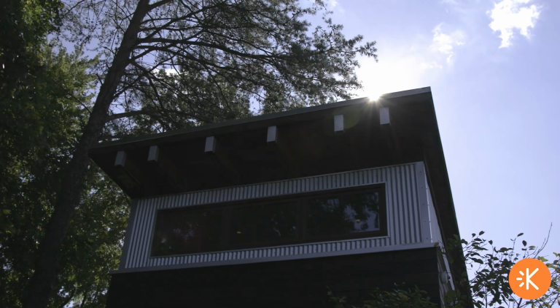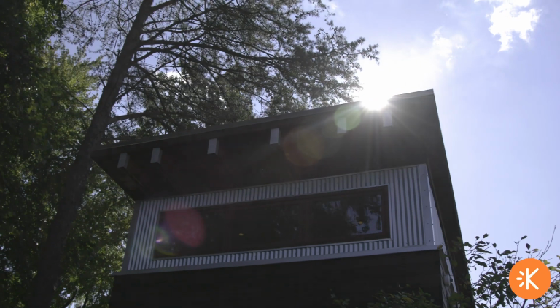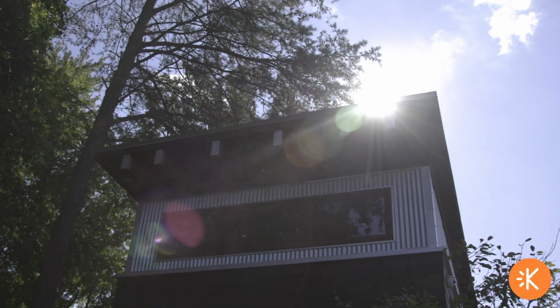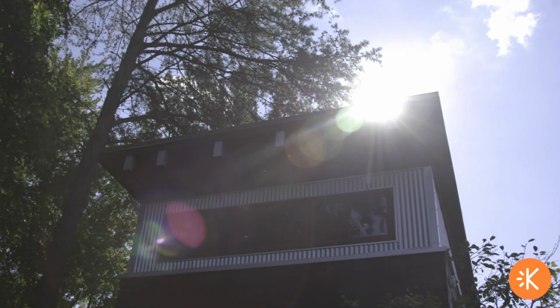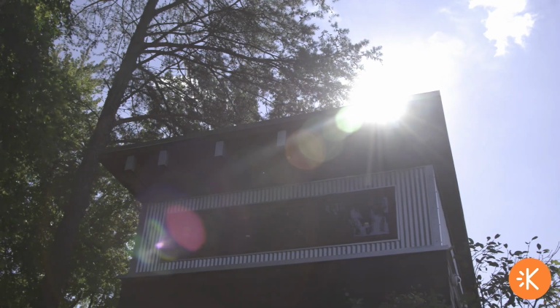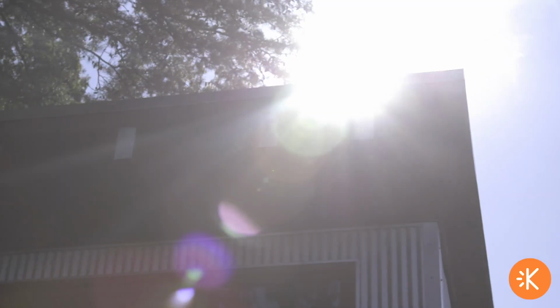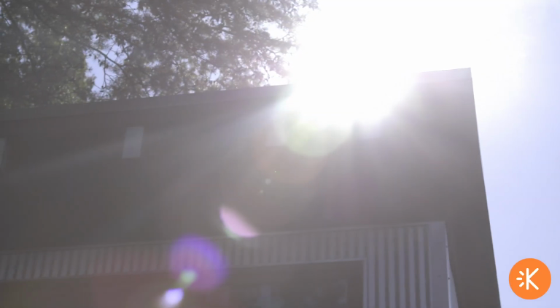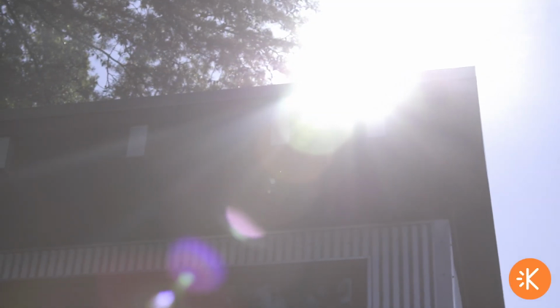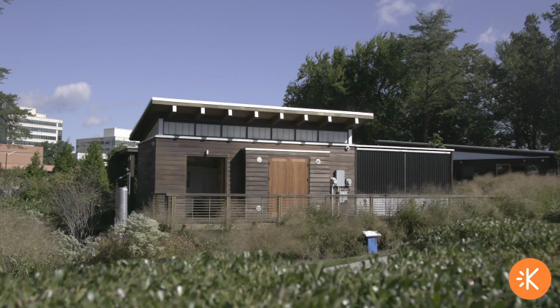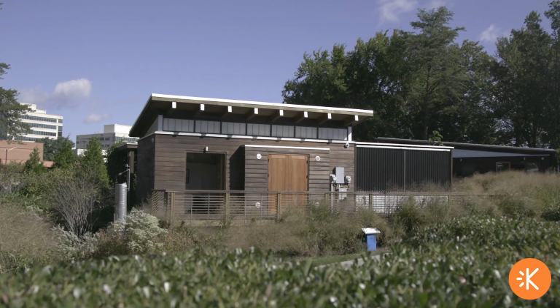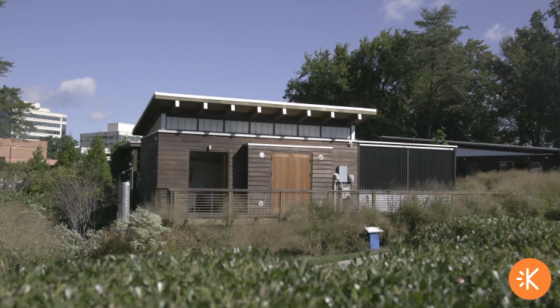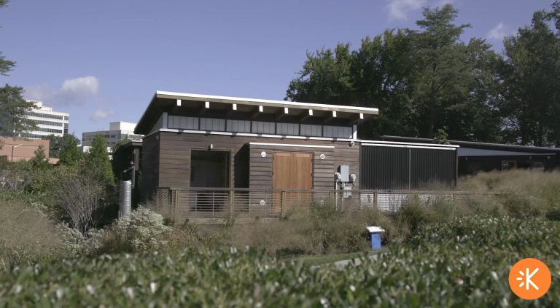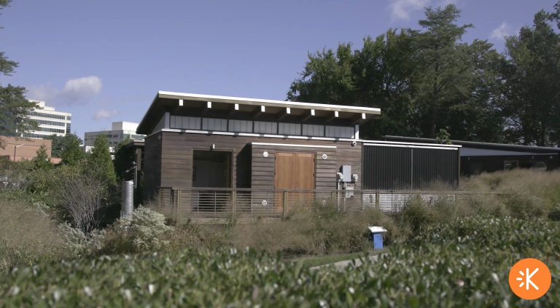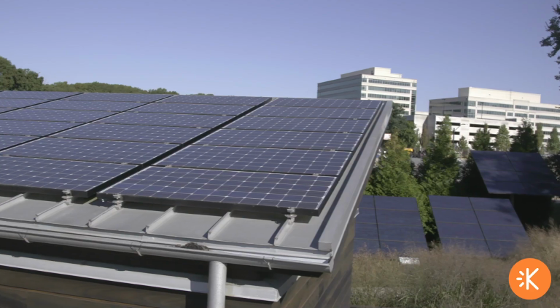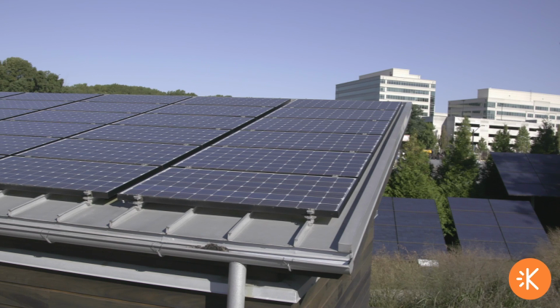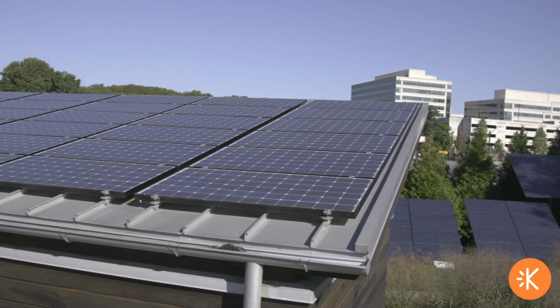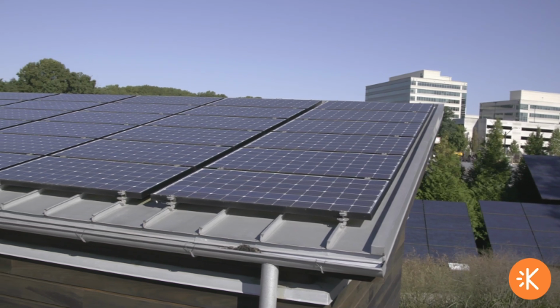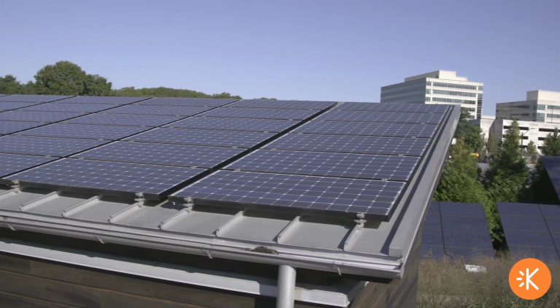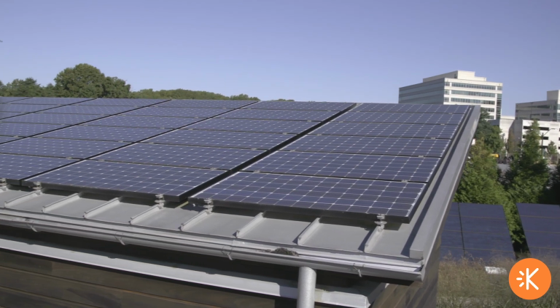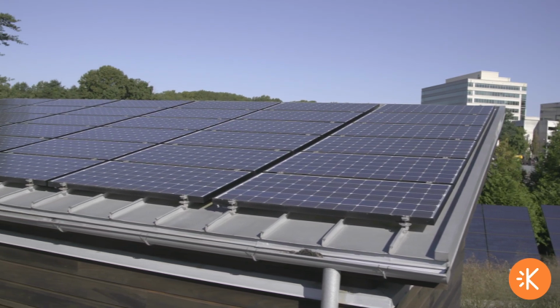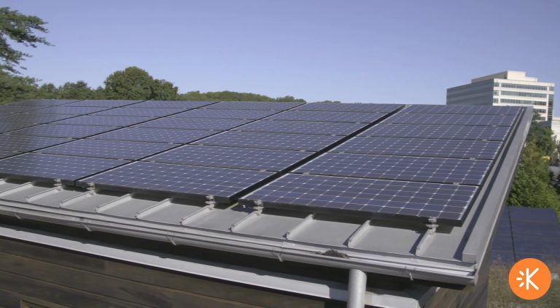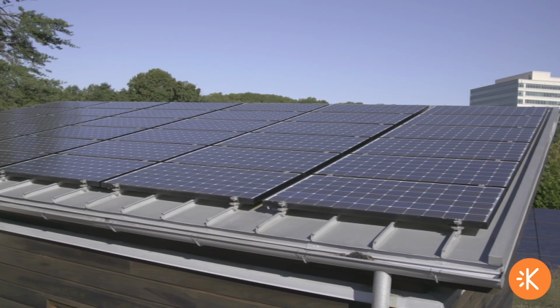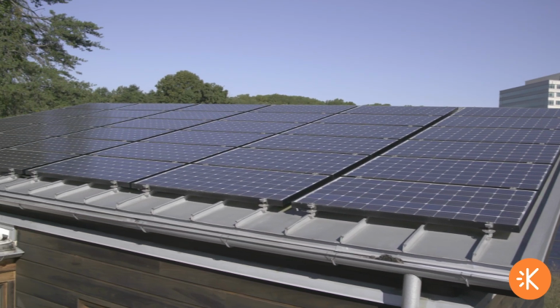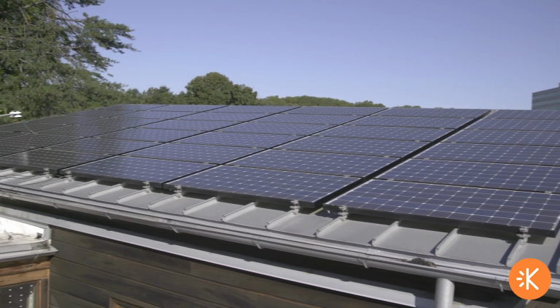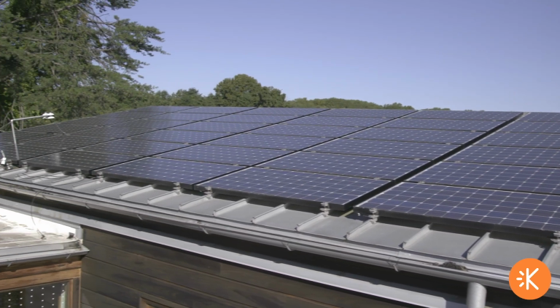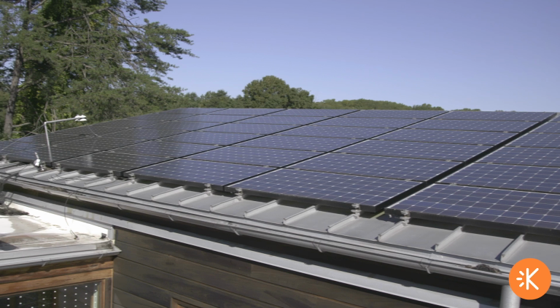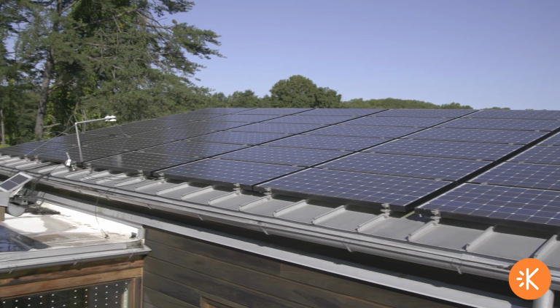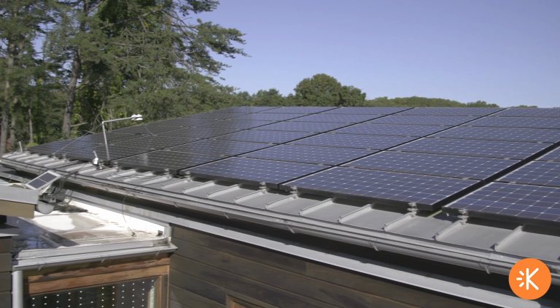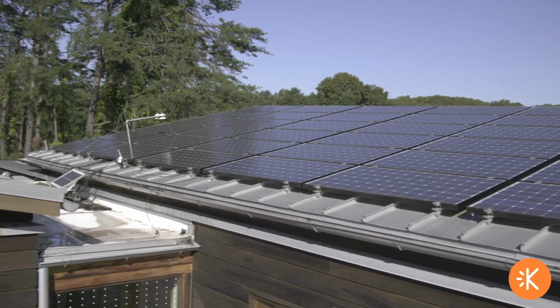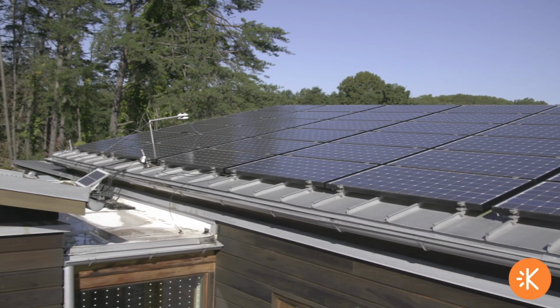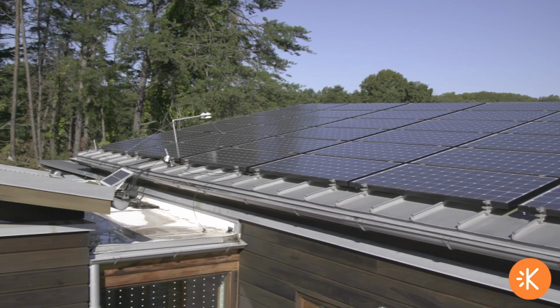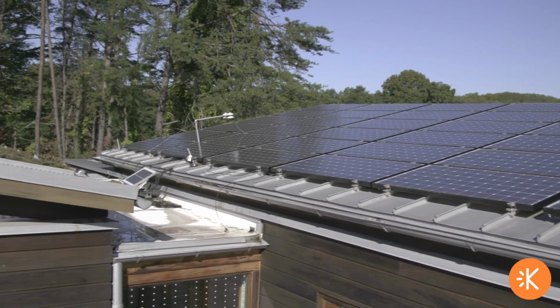The design and the actual structure of Watershed translate almost 100% to what construction can be in the real world today. Solar panels on top of Watershed actually supply more than enough power for Watershed, and it actually pushes excess power back to the grid.